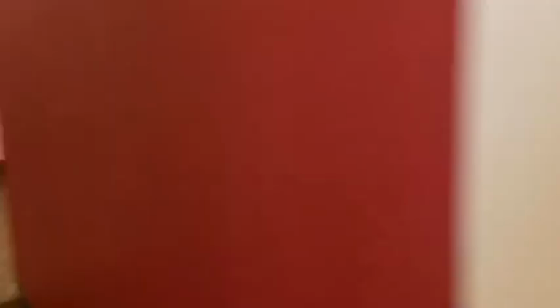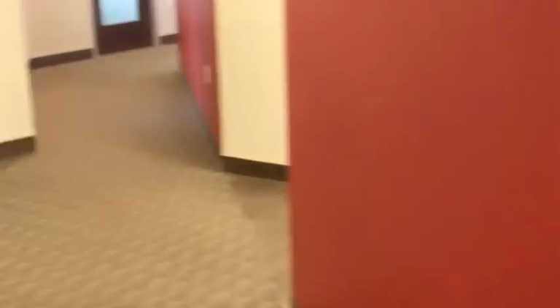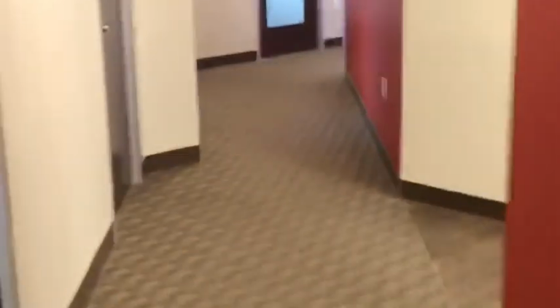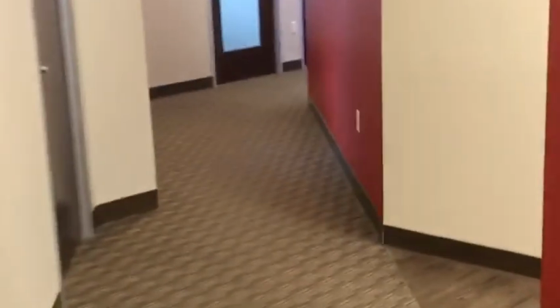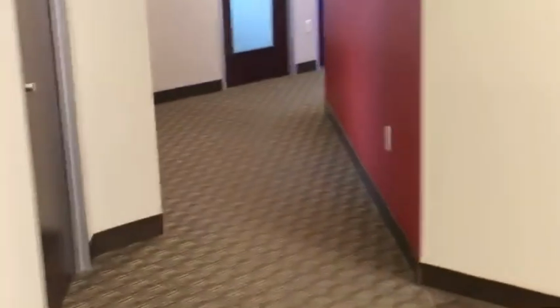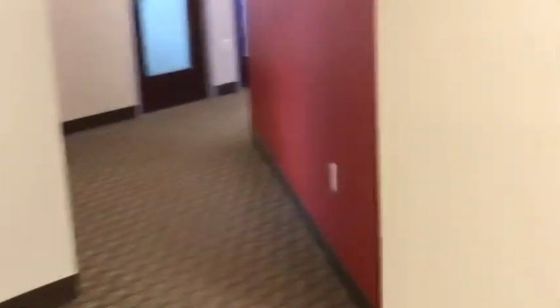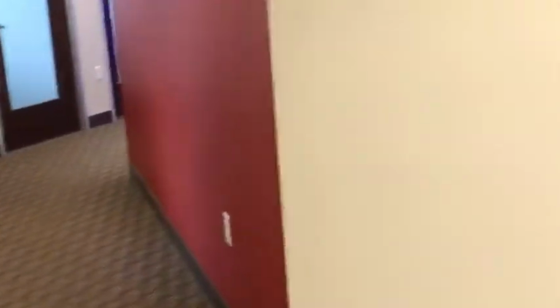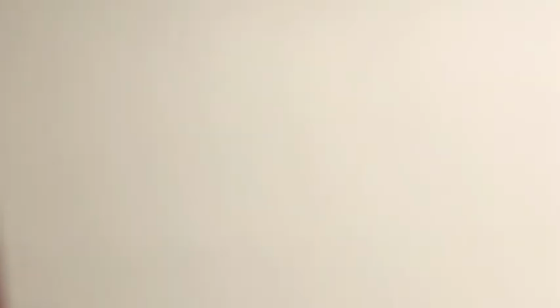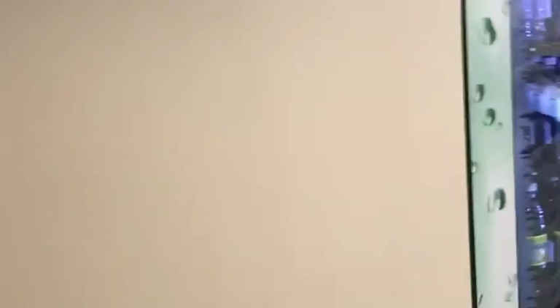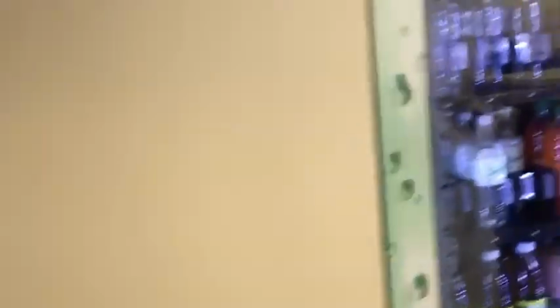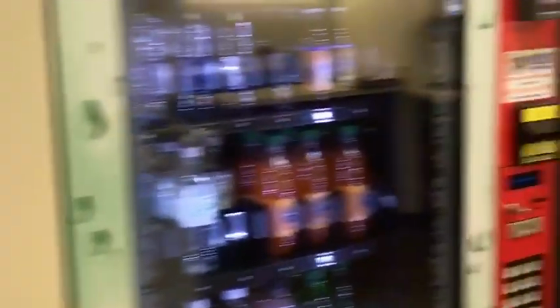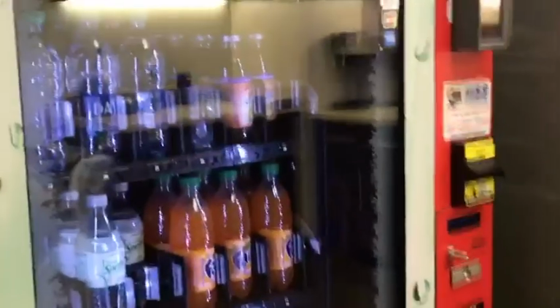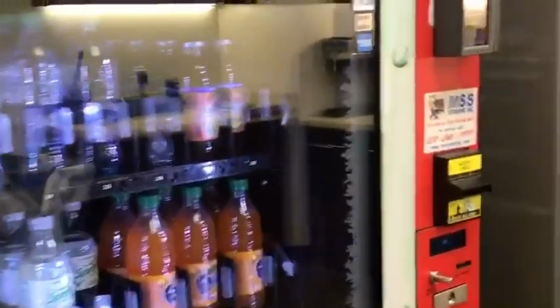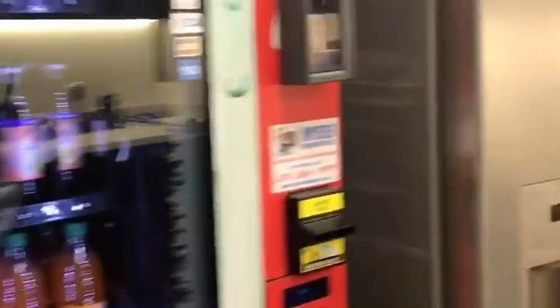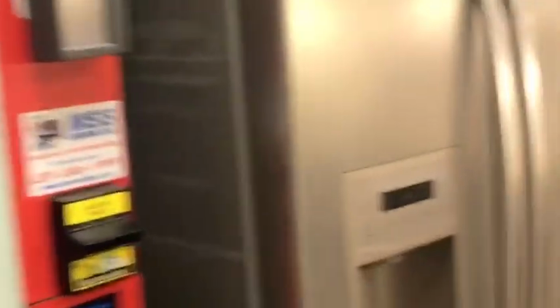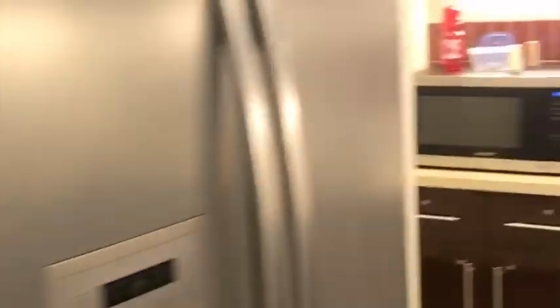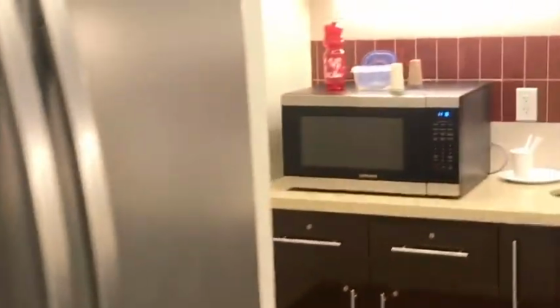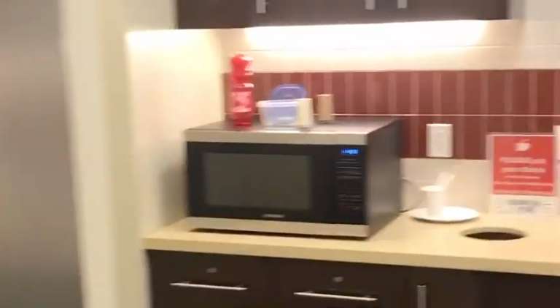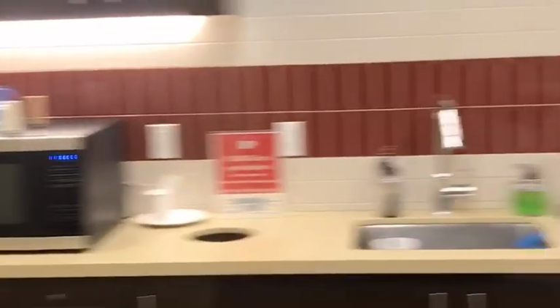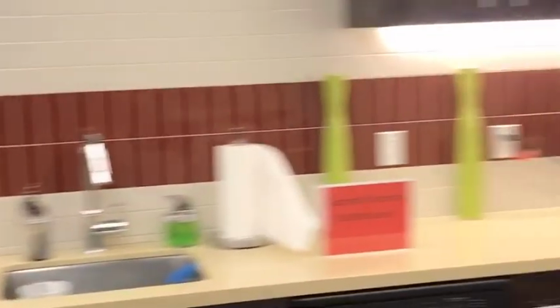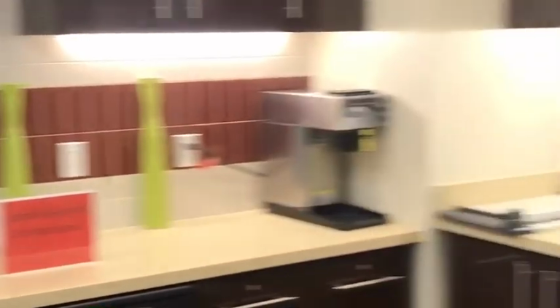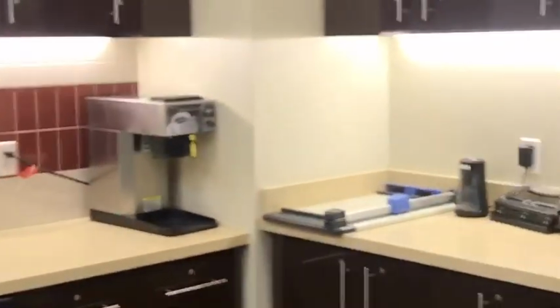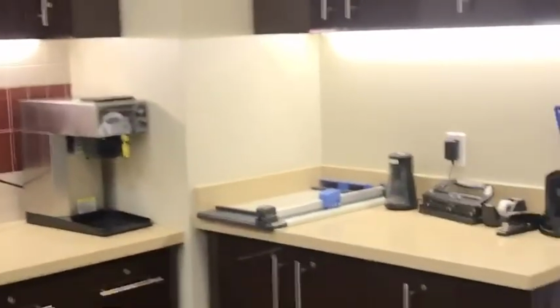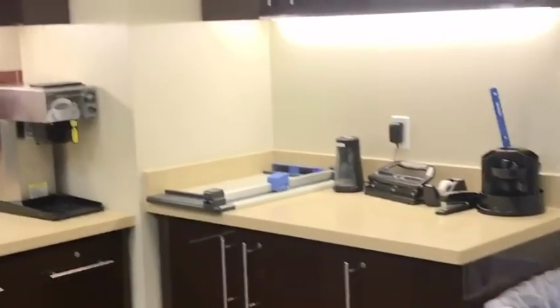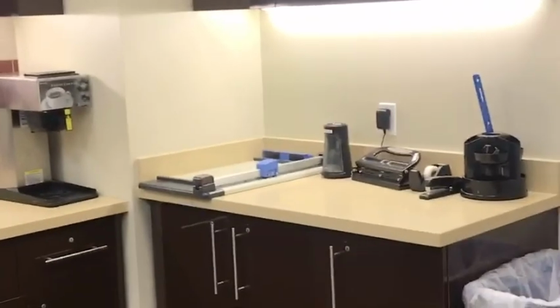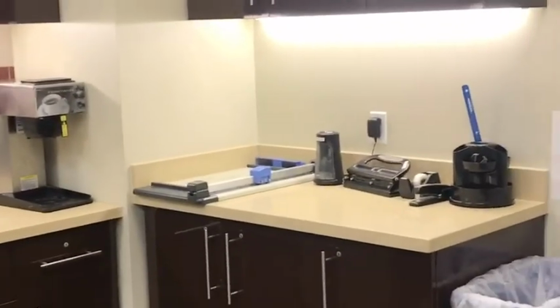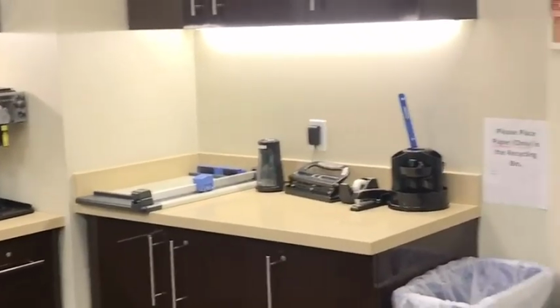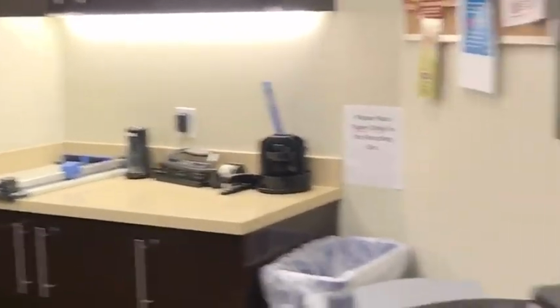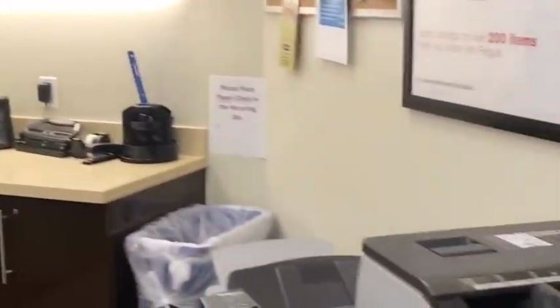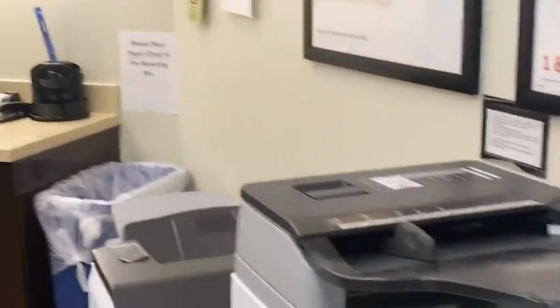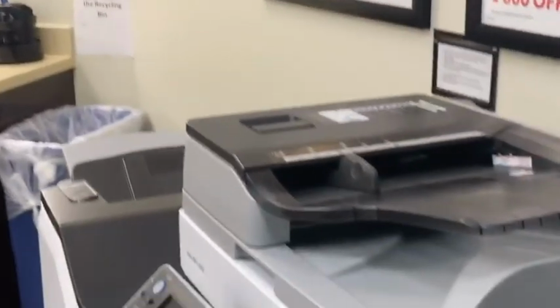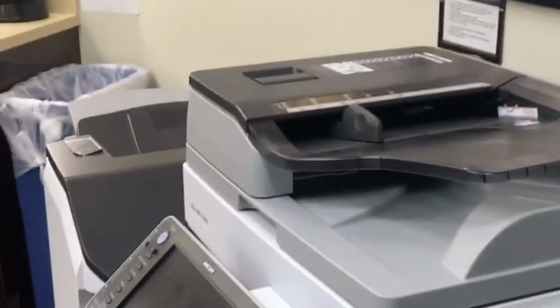As we come this way, we go into our common kitchen area. You have your vending, refrigerator, microwave, plates, cups, and kitchenware. We also keep some light office supplies available, as well as our copy and printer scanner.